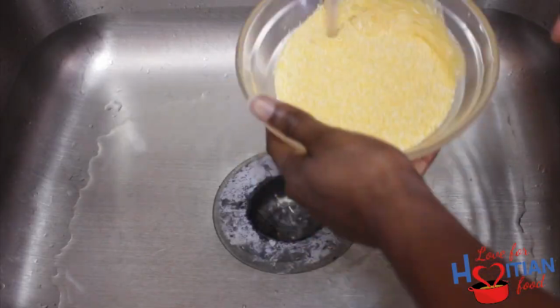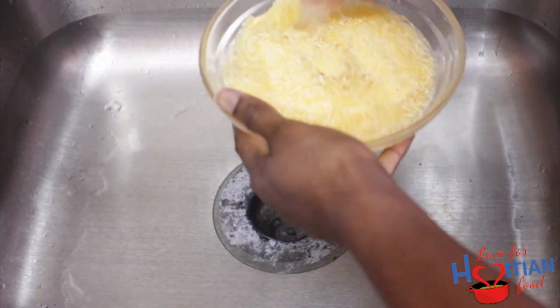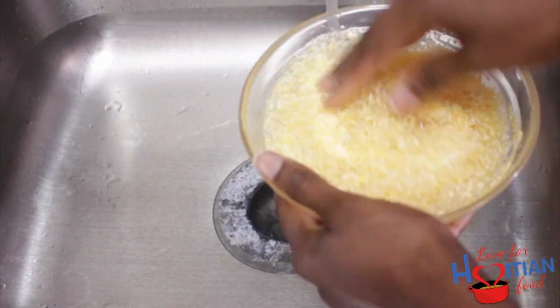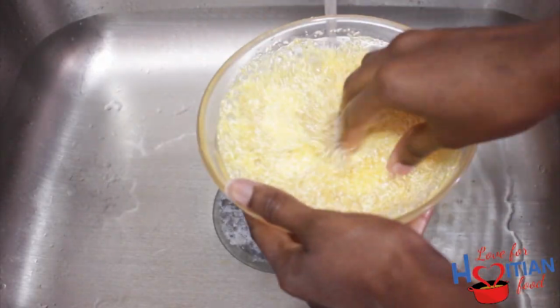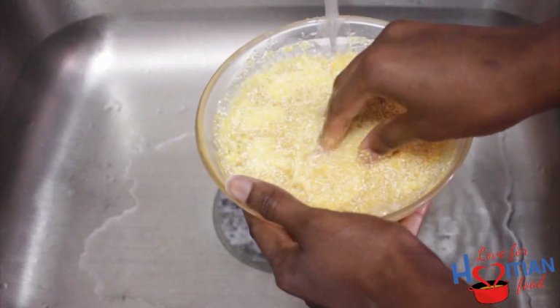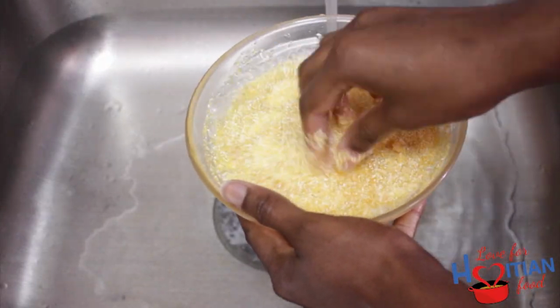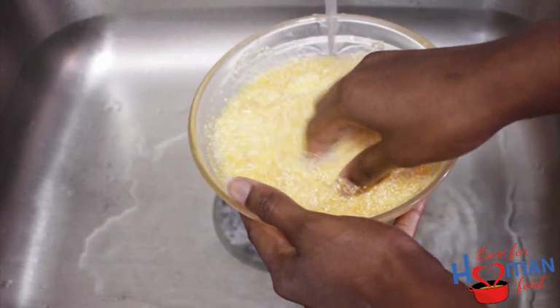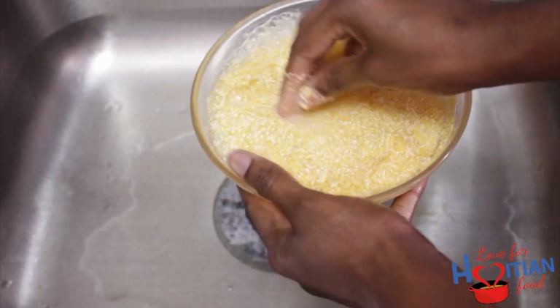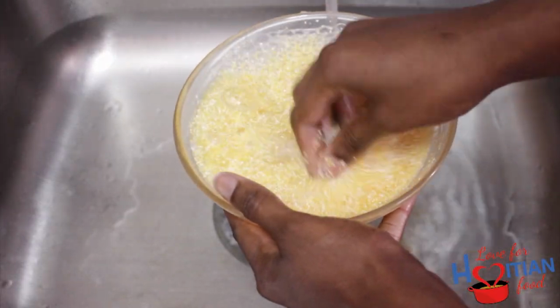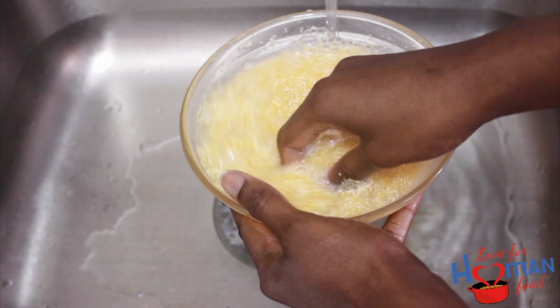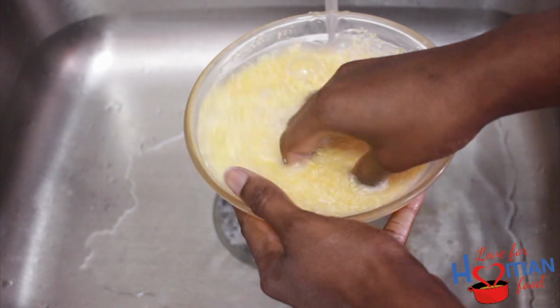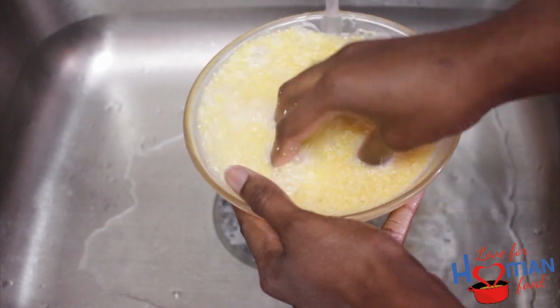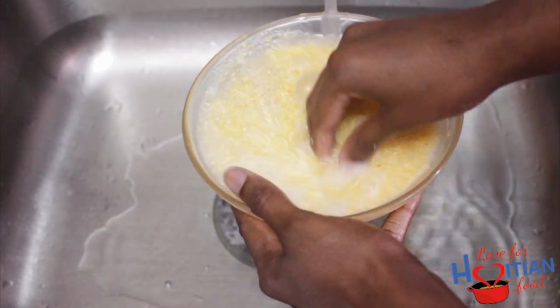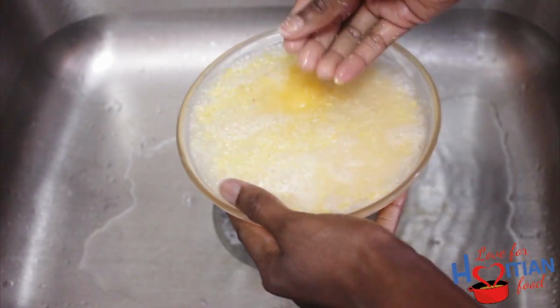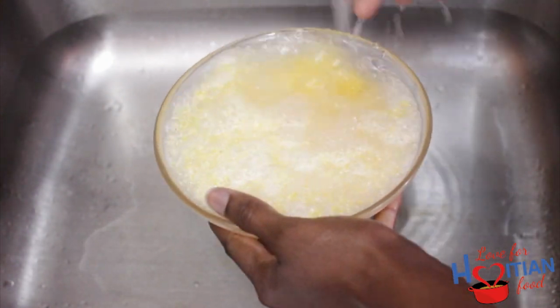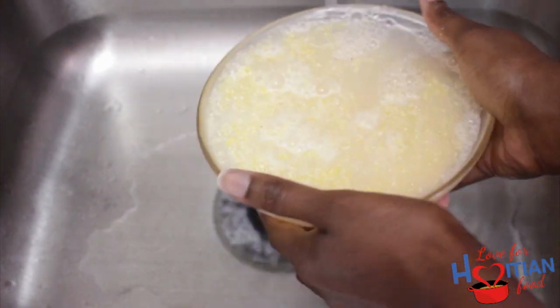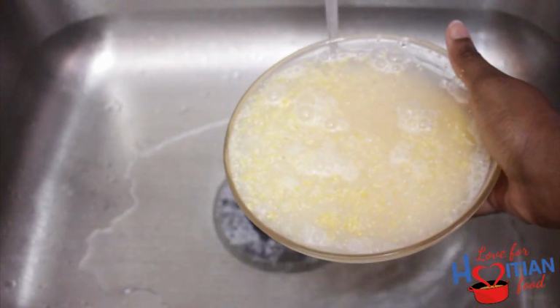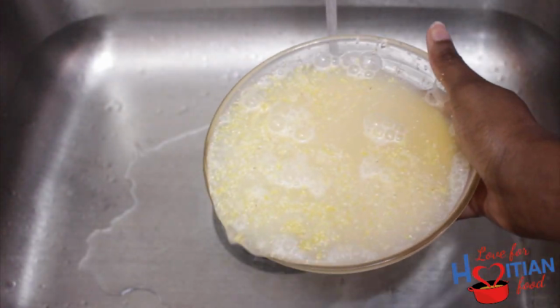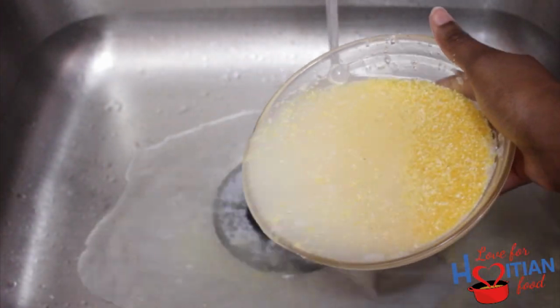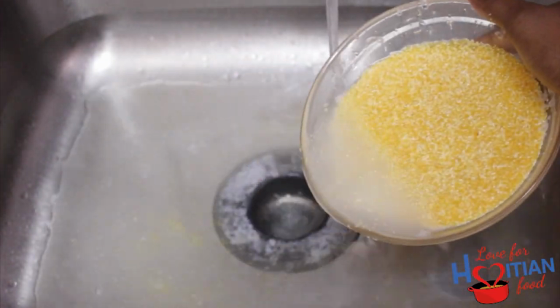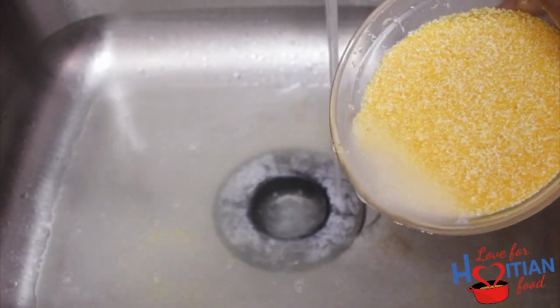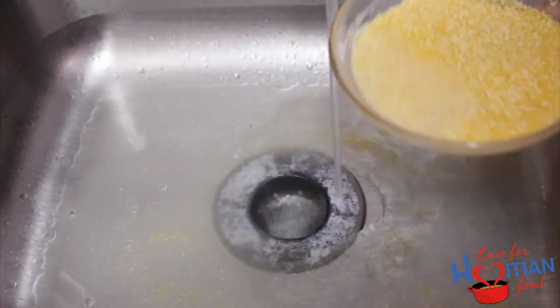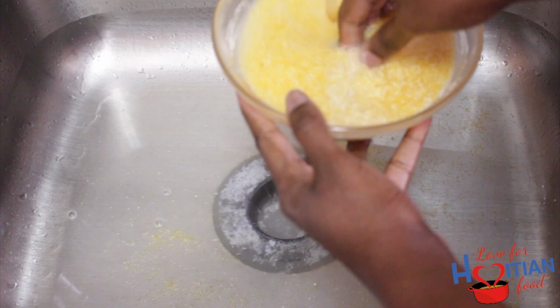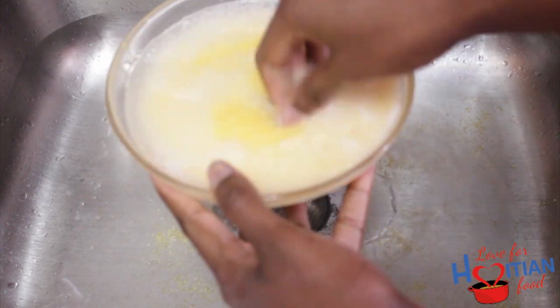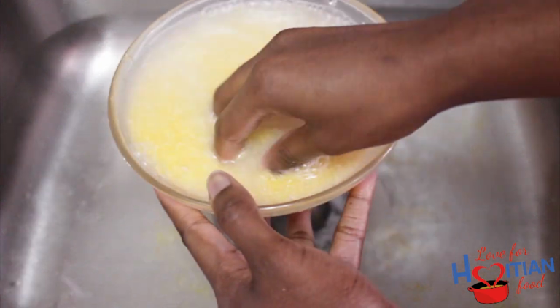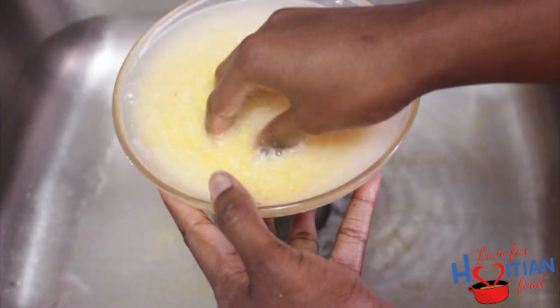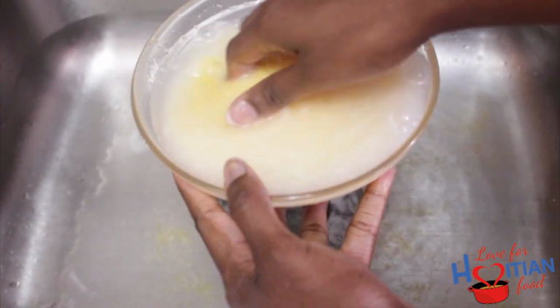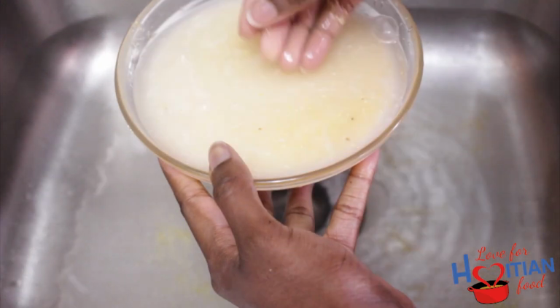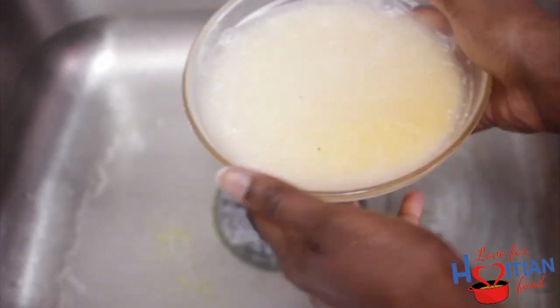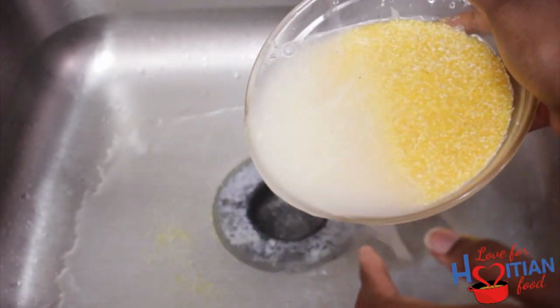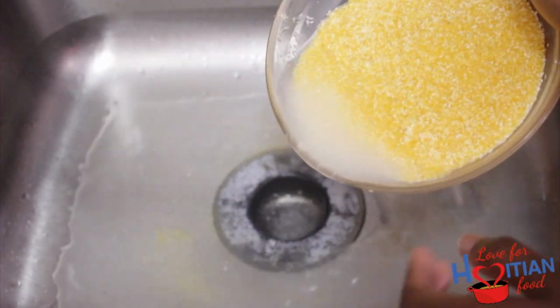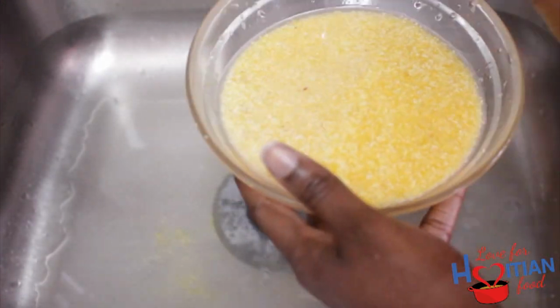Next, I'm going to rinse my cornmeal under cold water. Fill the bowl up with water, give it a little mix with your fingers and pour out all the debris that's on top, and then repeat that process. I like to do this about three times.